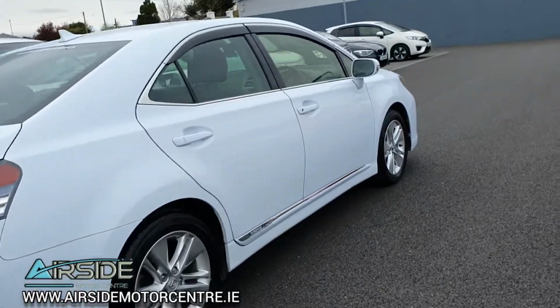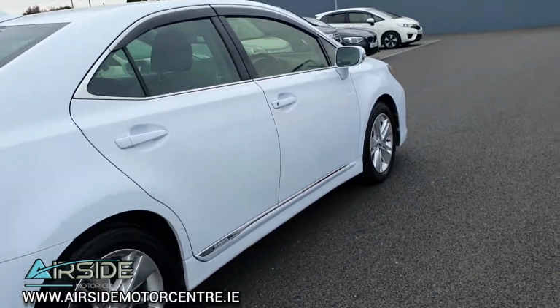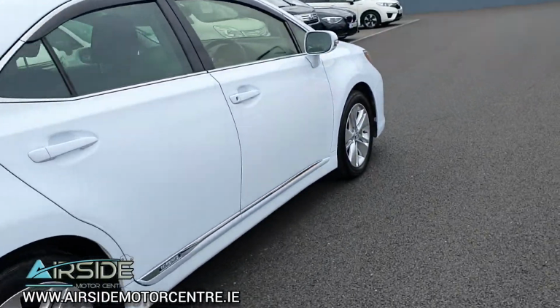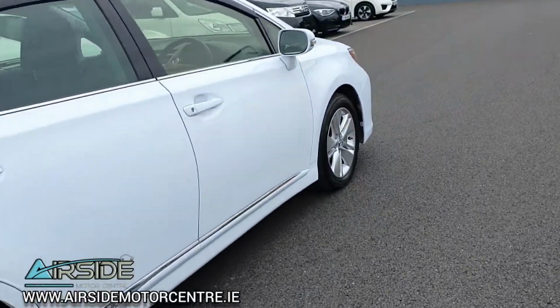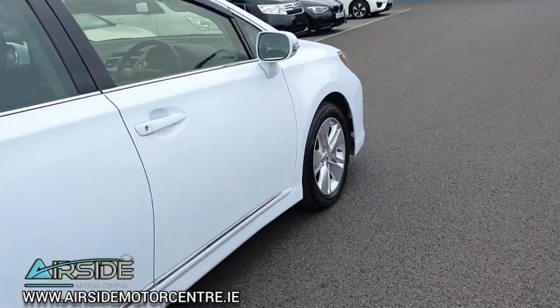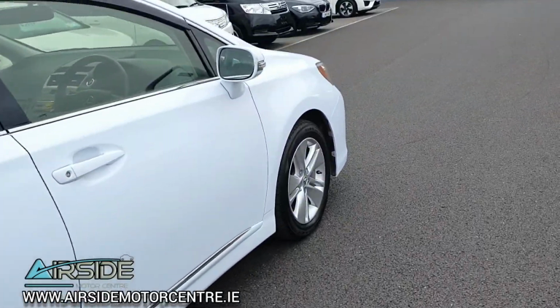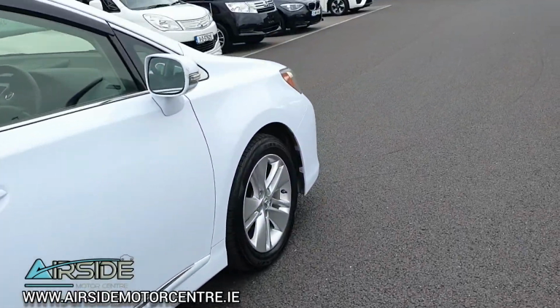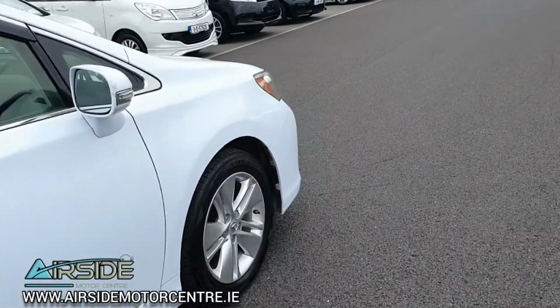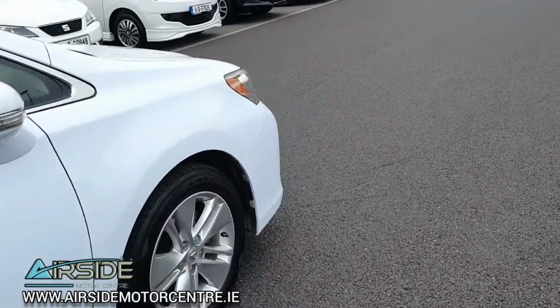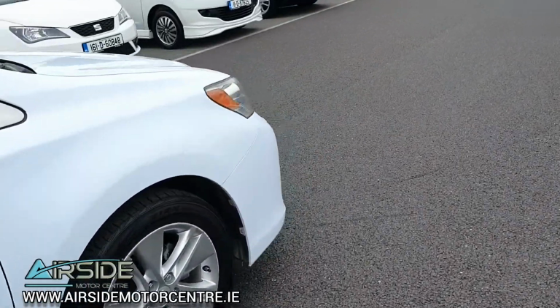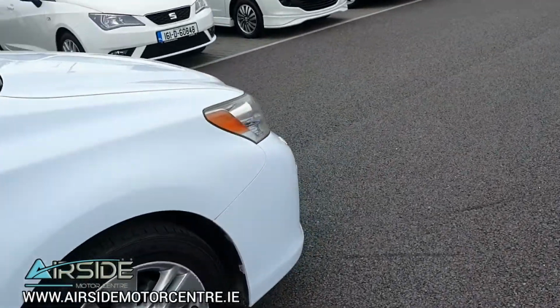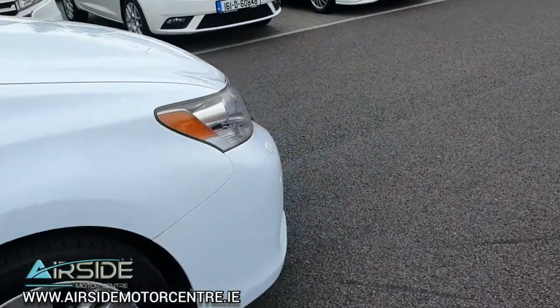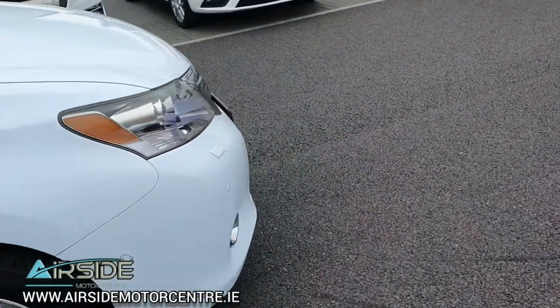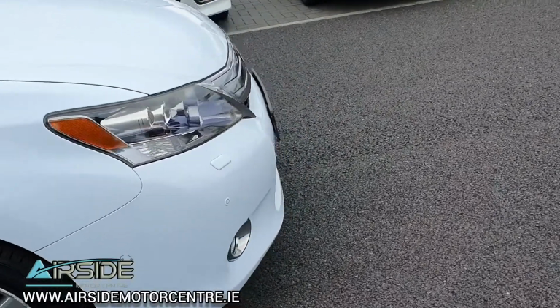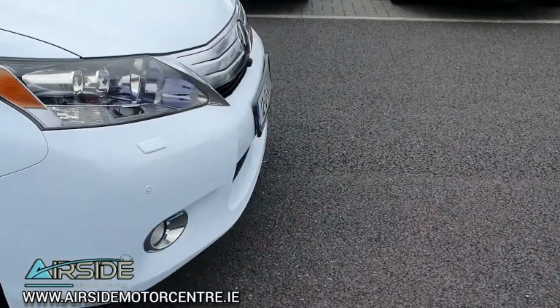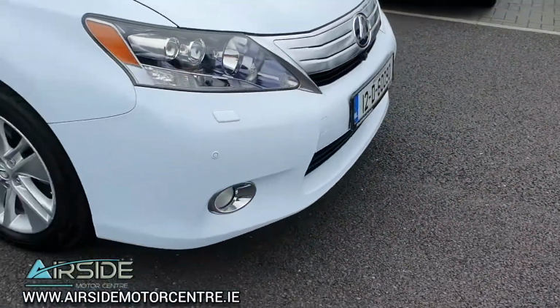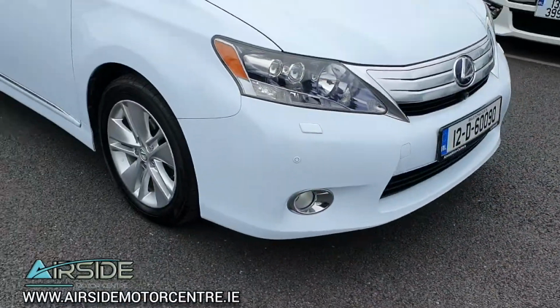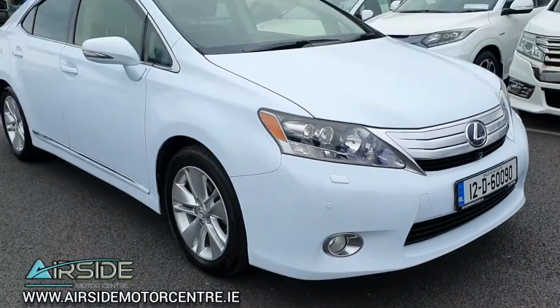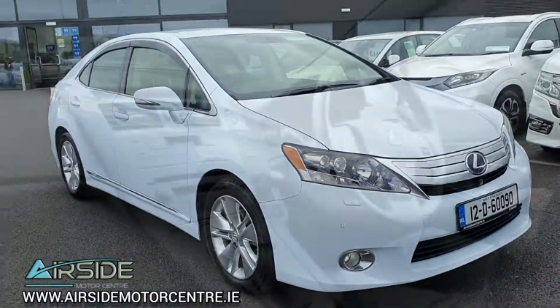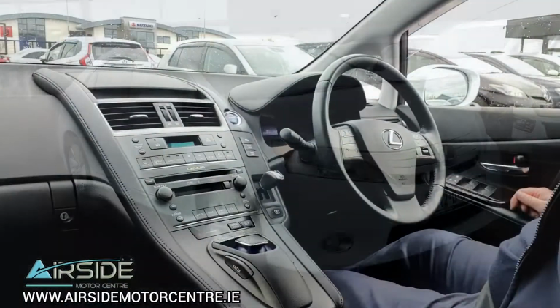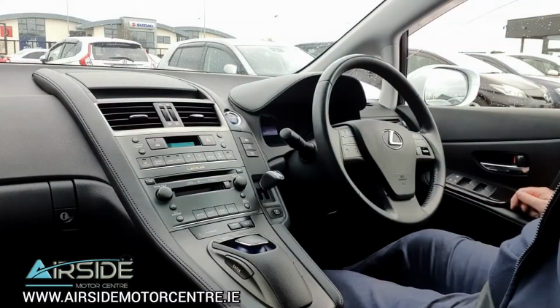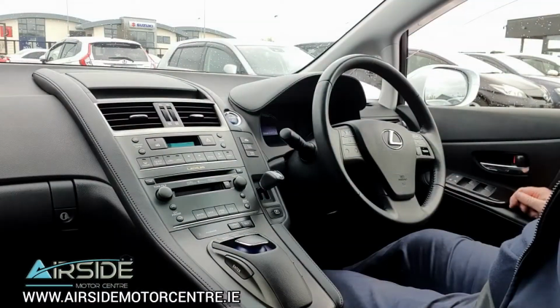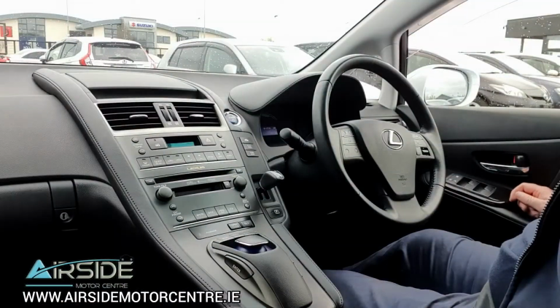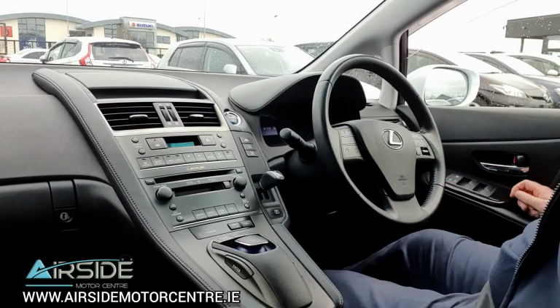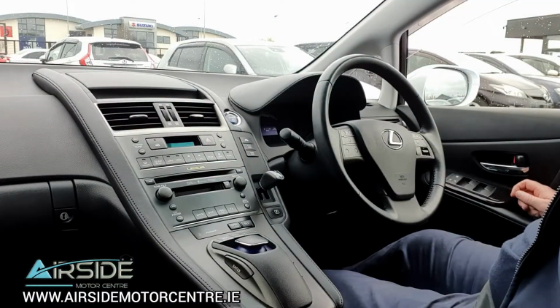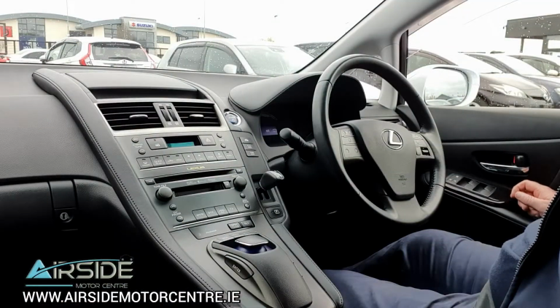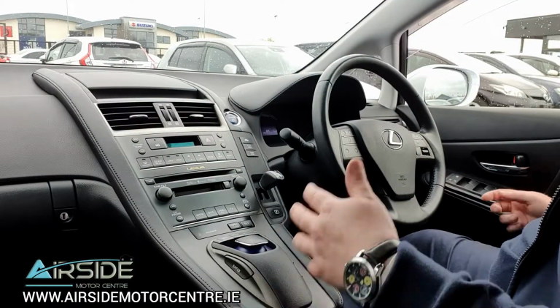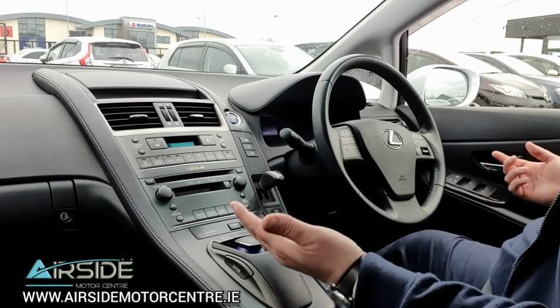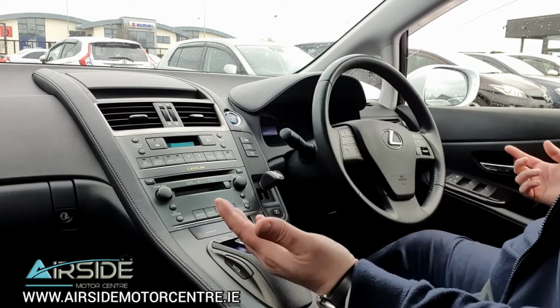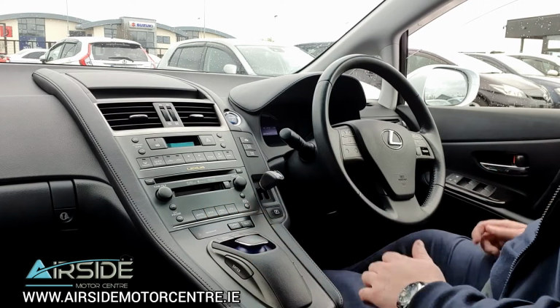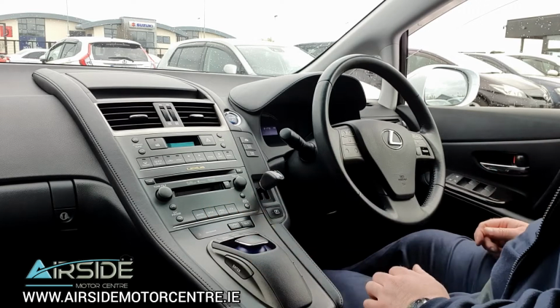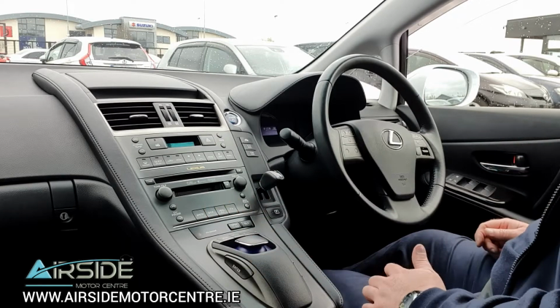It will come with a brand new service and also a brand new NCT. I'm going to bring this one on a quick test drive around the forecourt, but I'll just go over all the features the car has before I do.